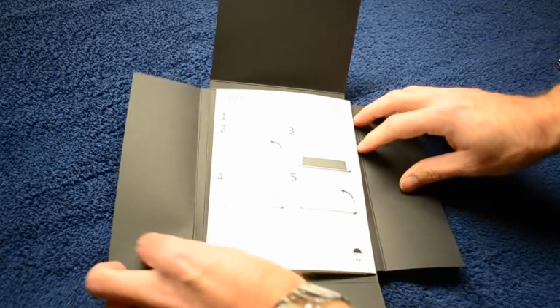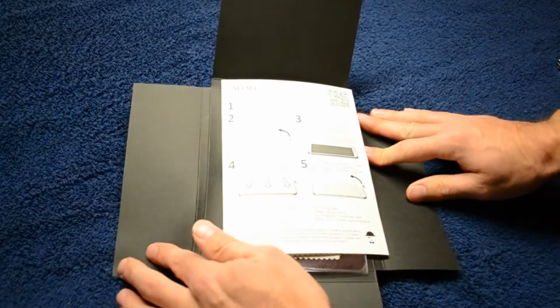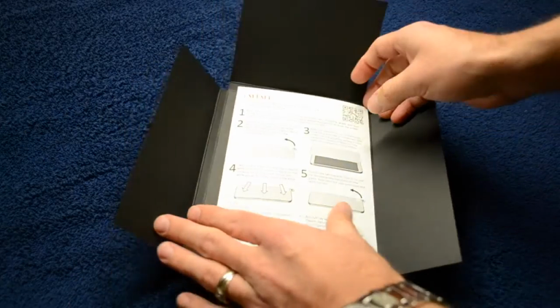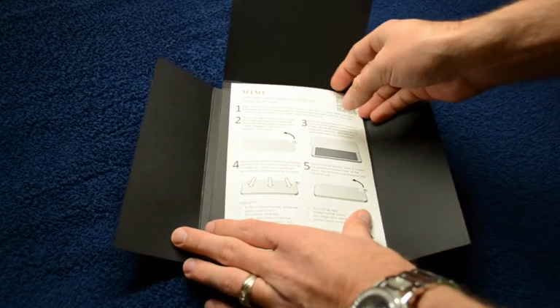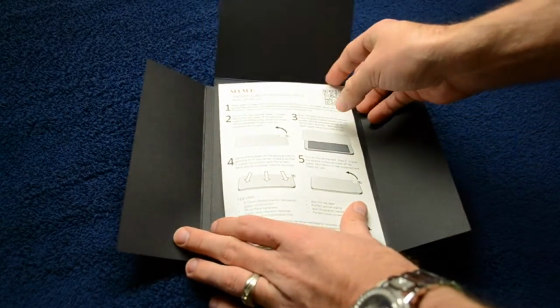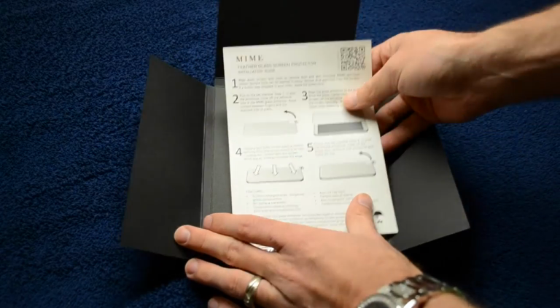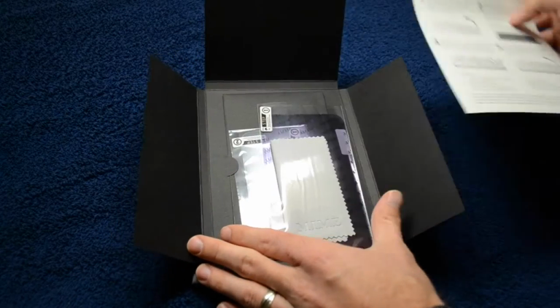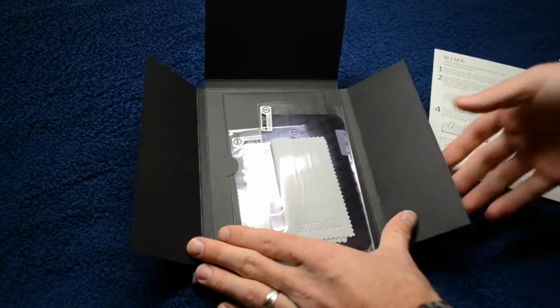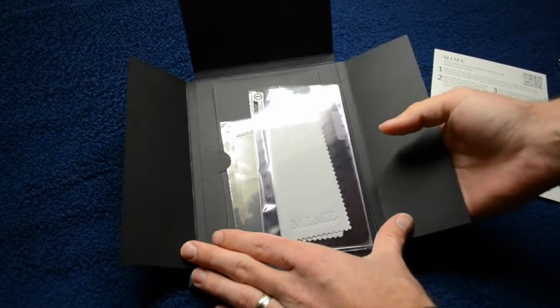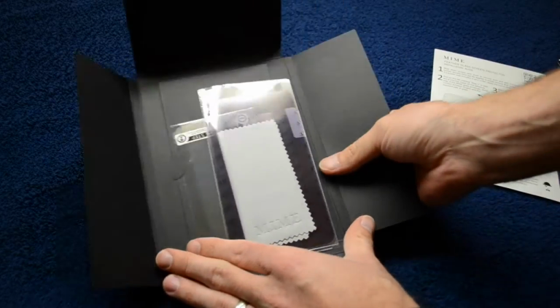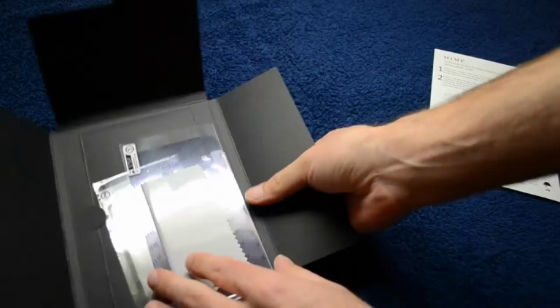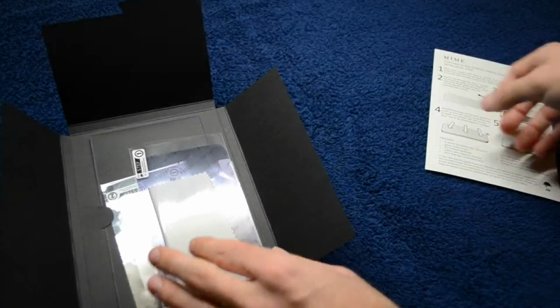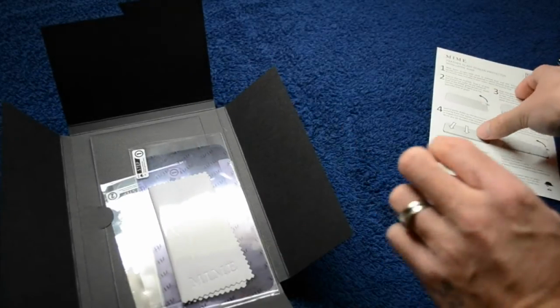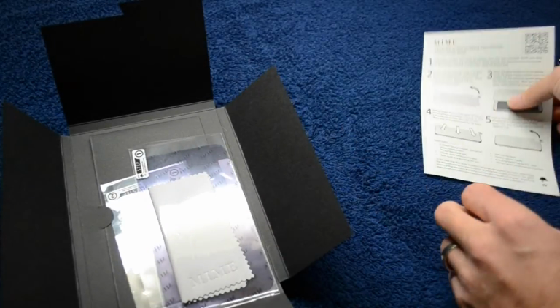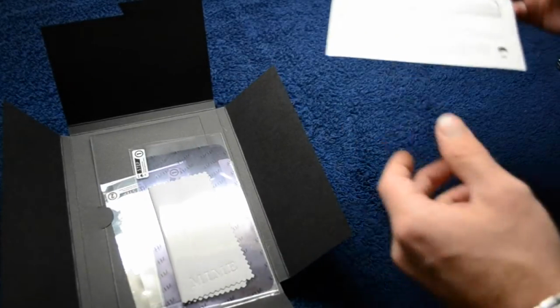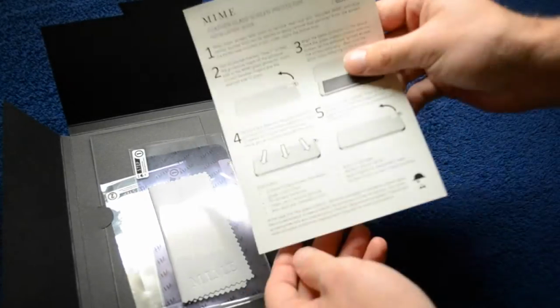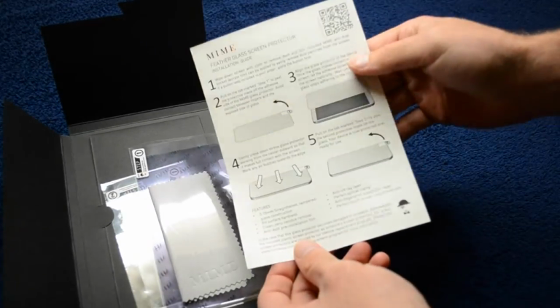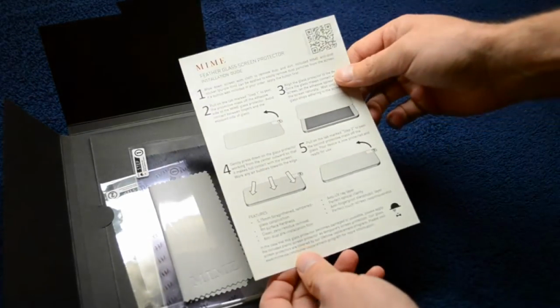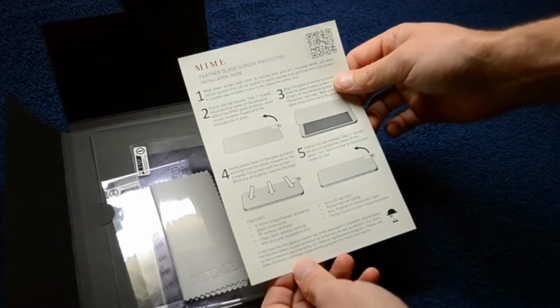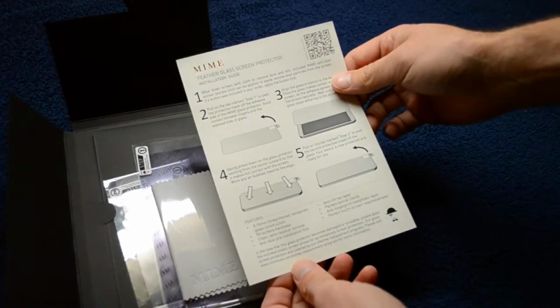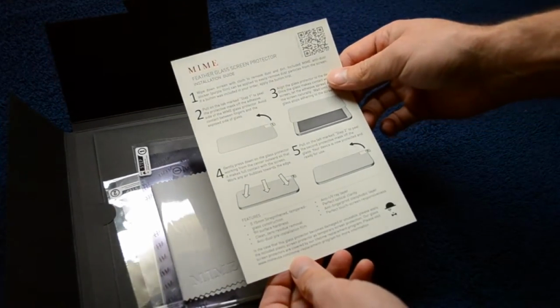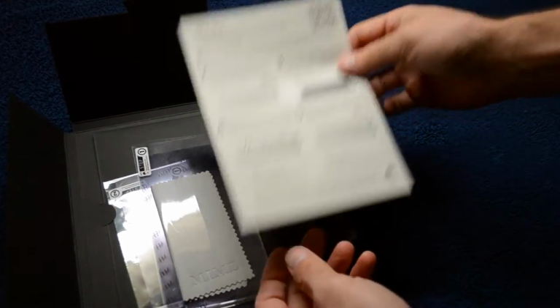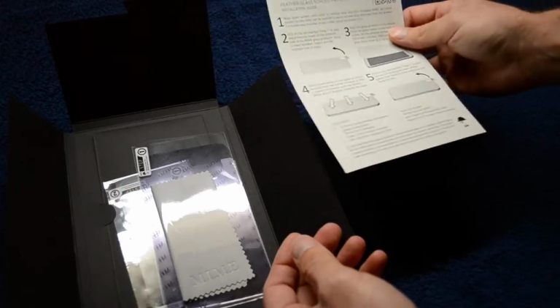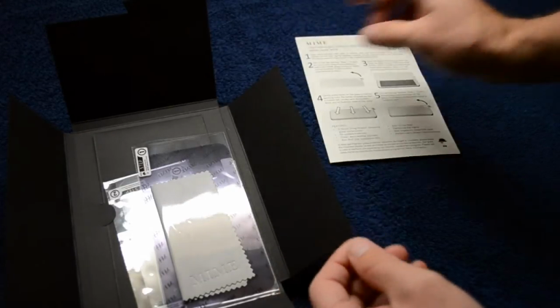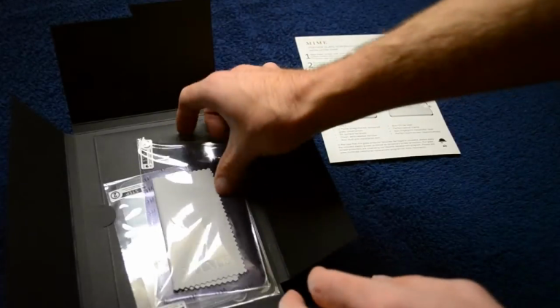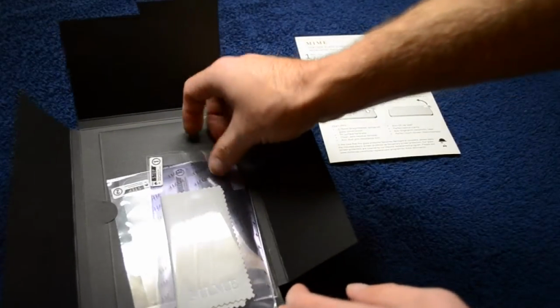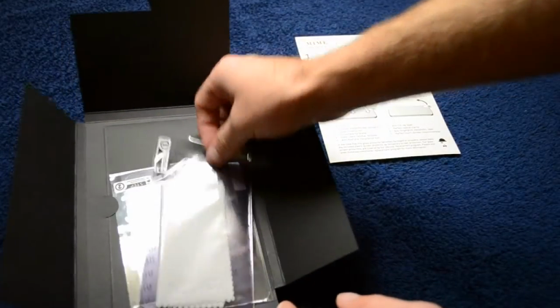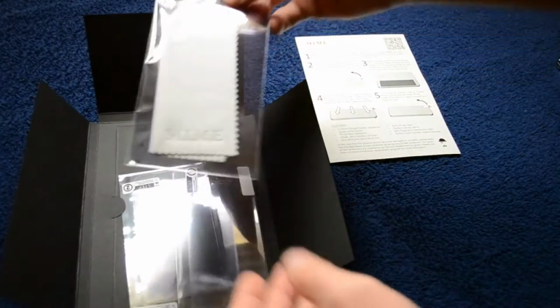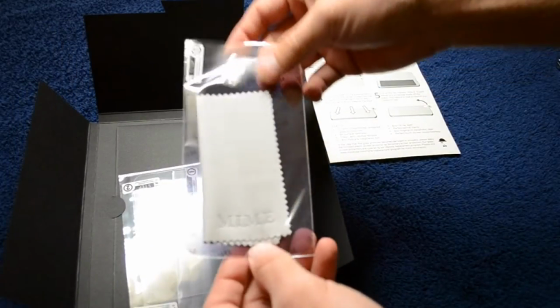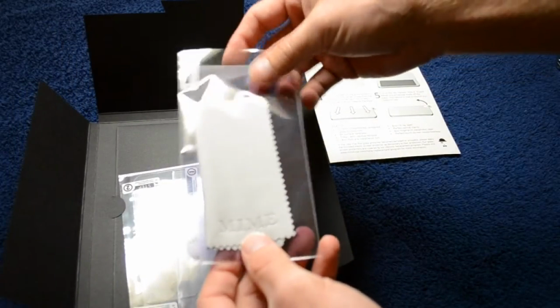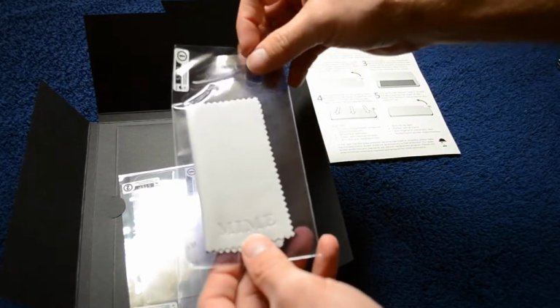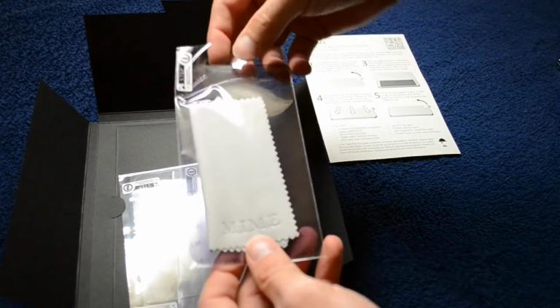Inside the box you'll find the installation guide along with a rundown of the features — I just read off a couple of them. You'll also find a dust removal tool with a microfiber towel included. The dust removal tool is larger than the screen on the phone so it works out perfect, and we'll get into that later.